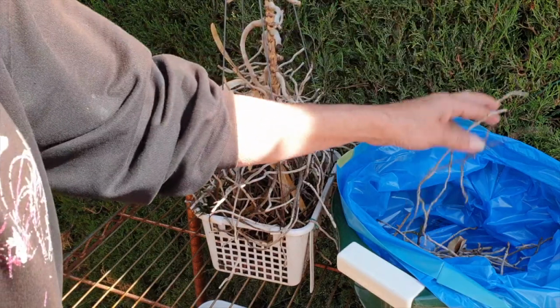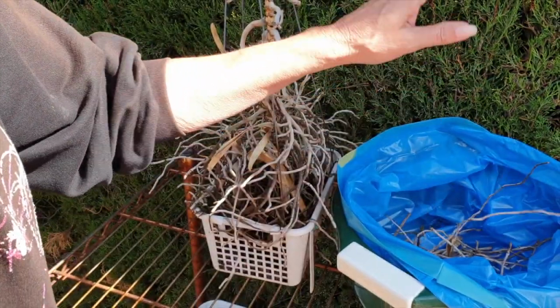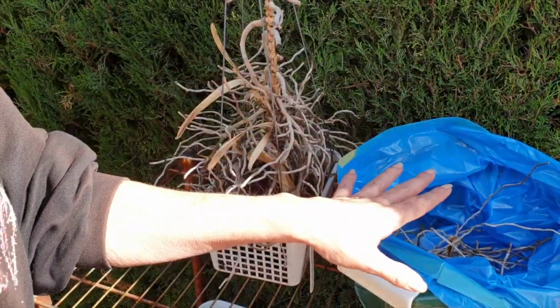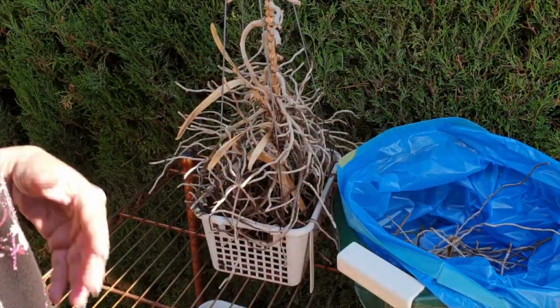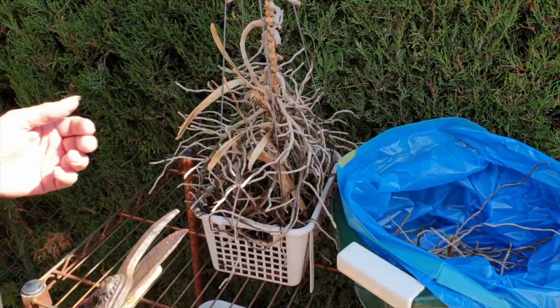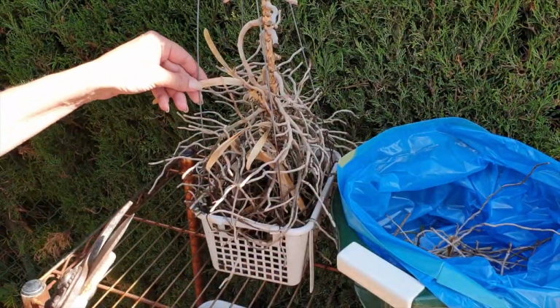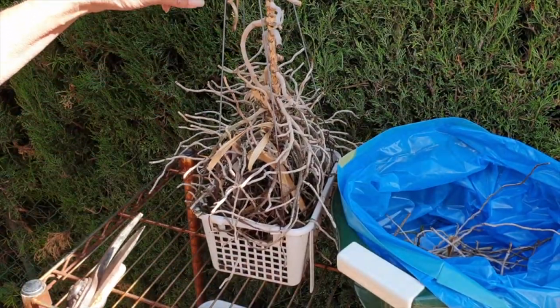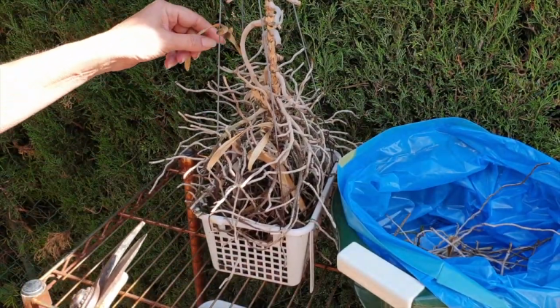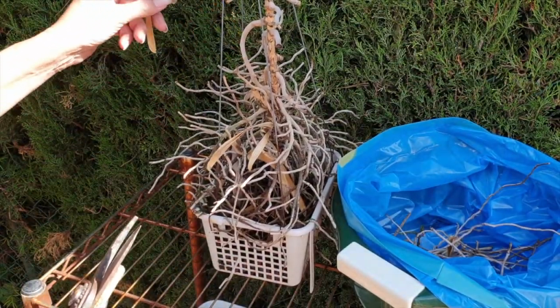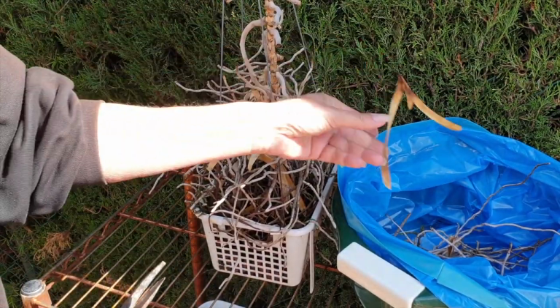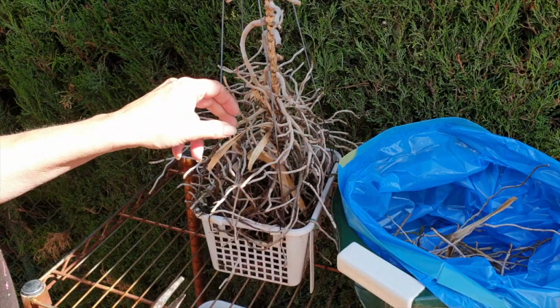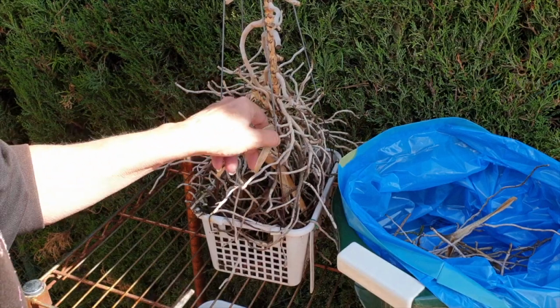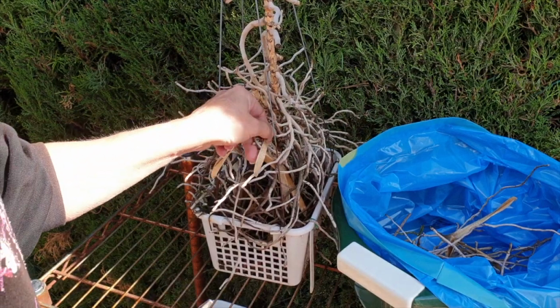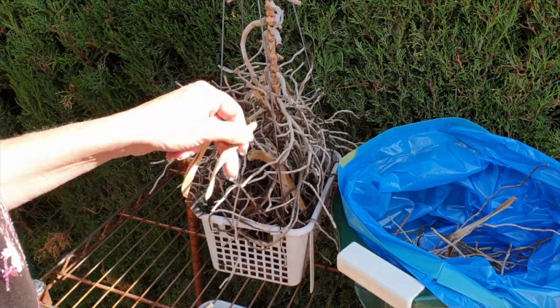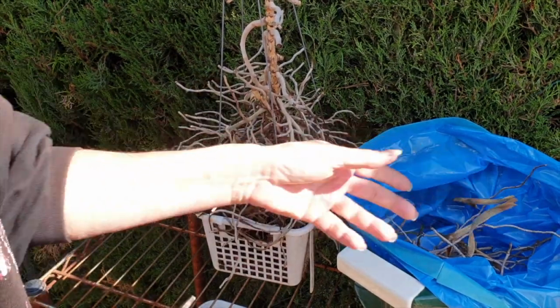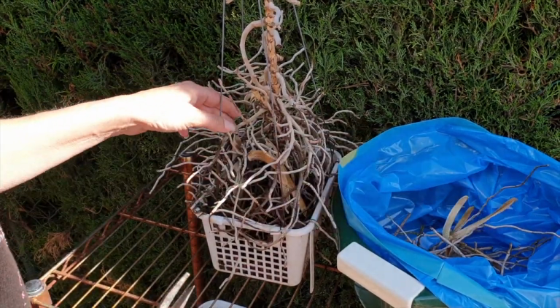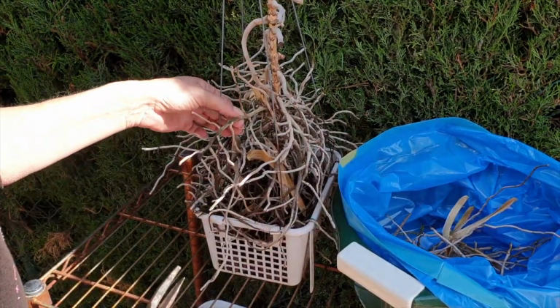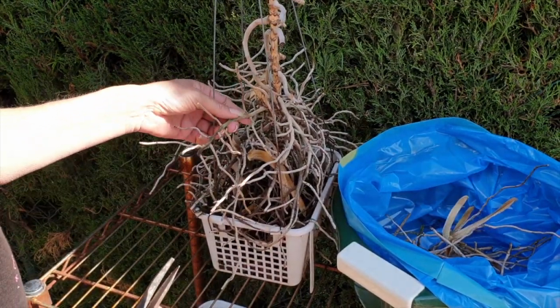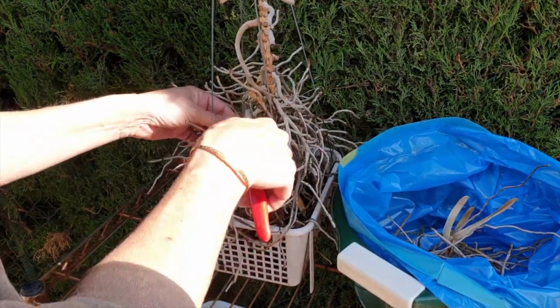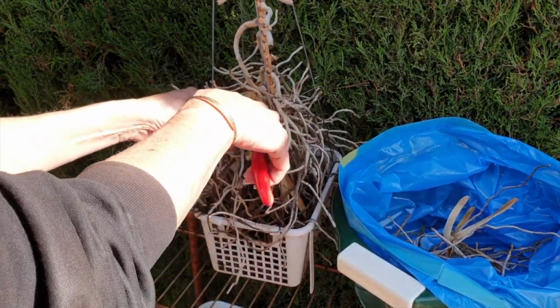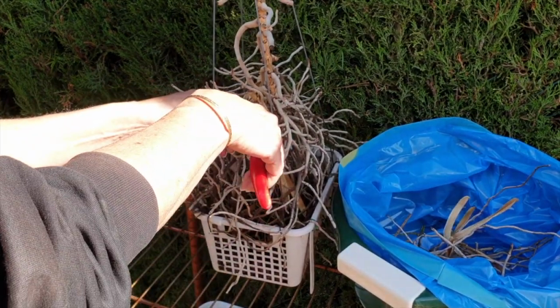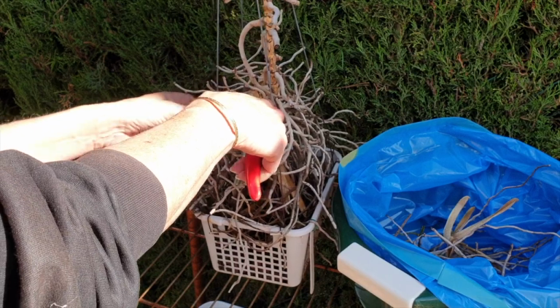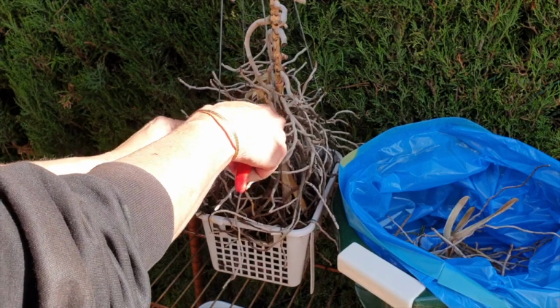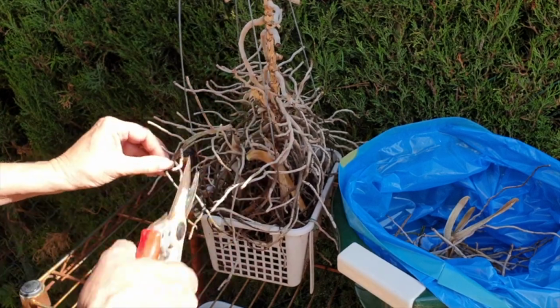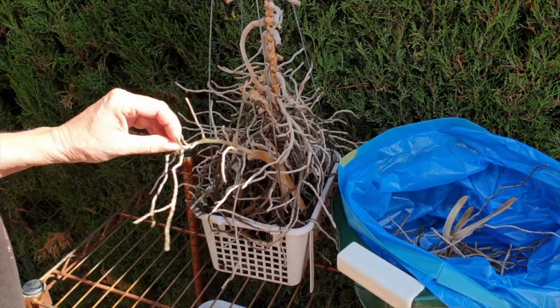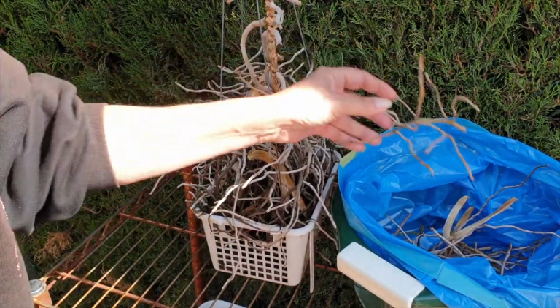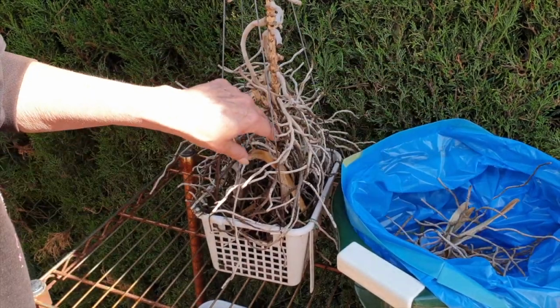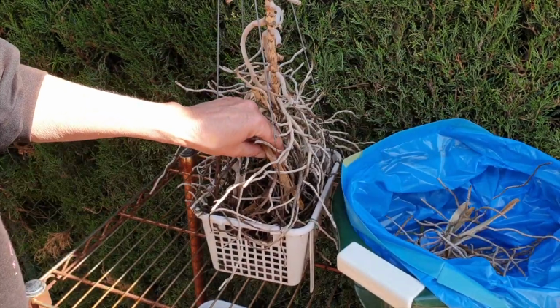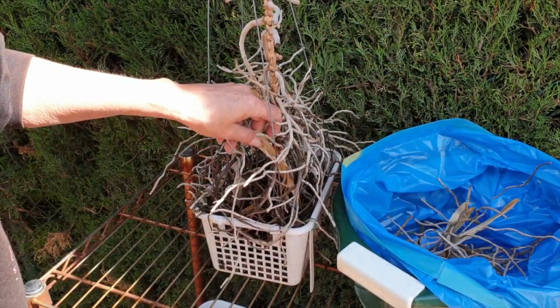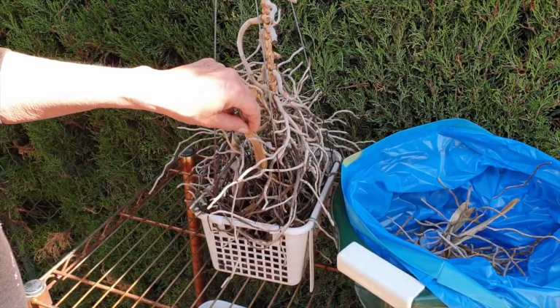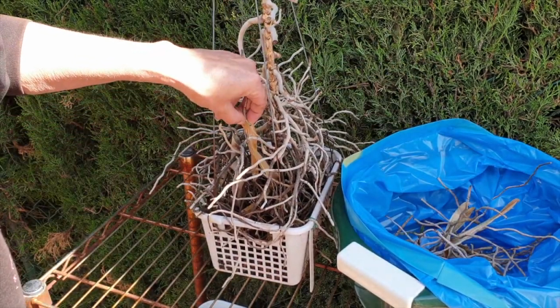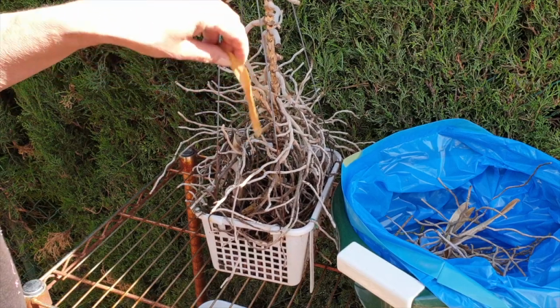Dead orchids — we hate that. At least I do. I struggle with it. And this is something I could have done a couple of months ago and I haven't. I was waiting for the right time to do it. Throwing a dead orchid away is never the right time.